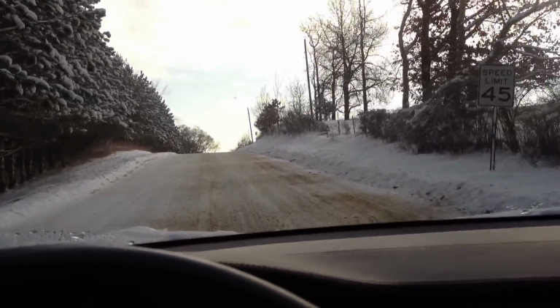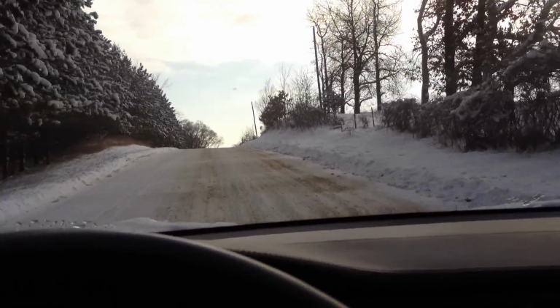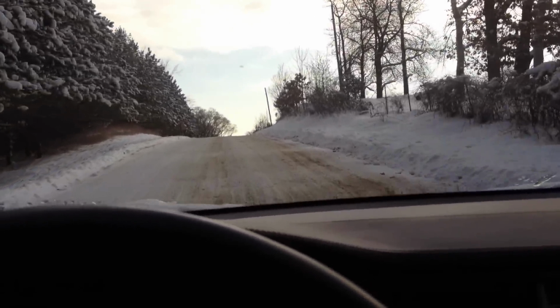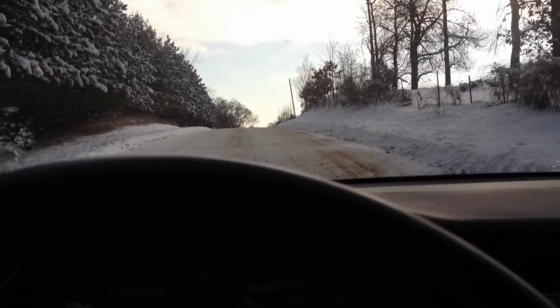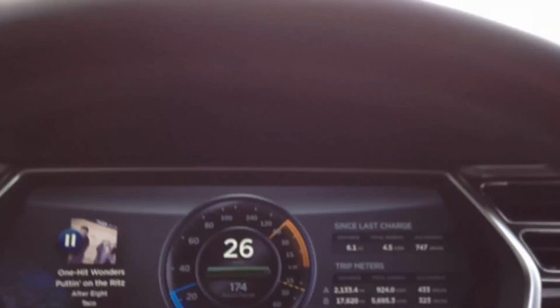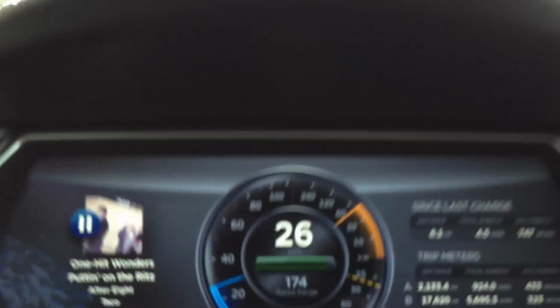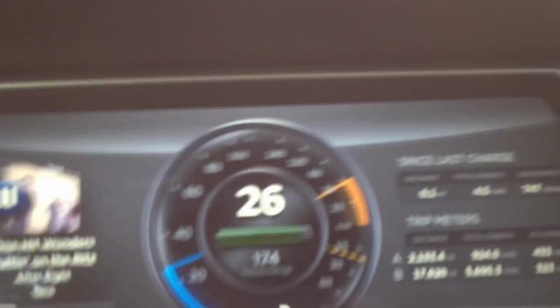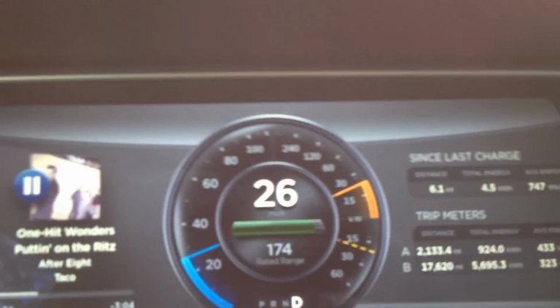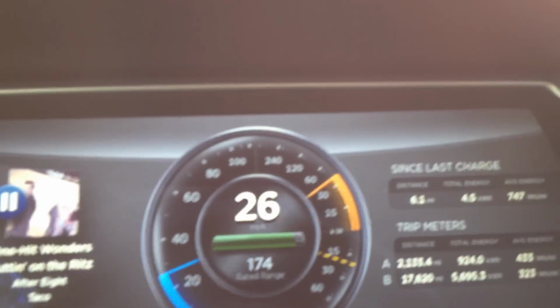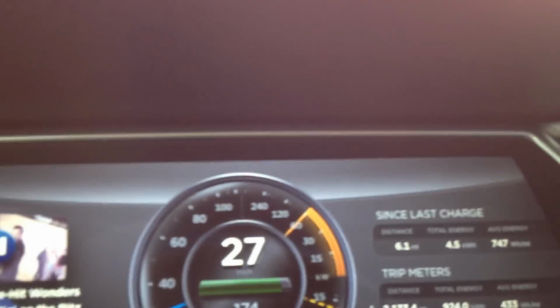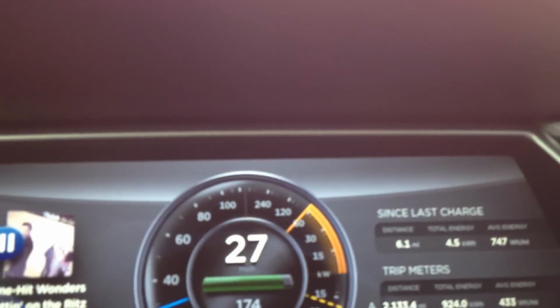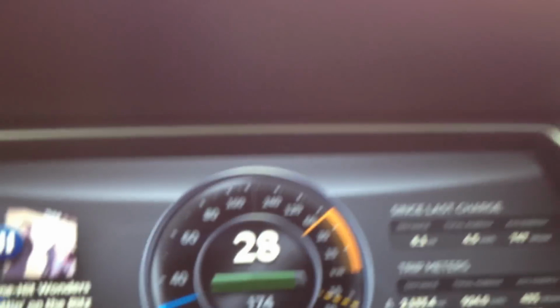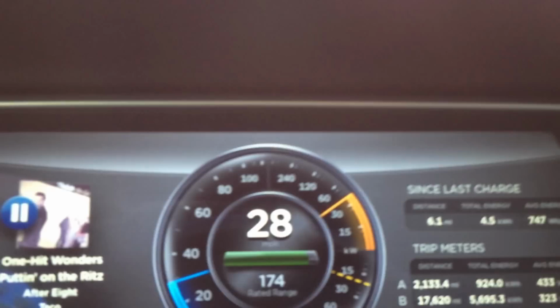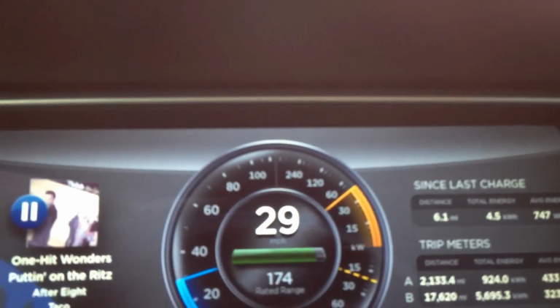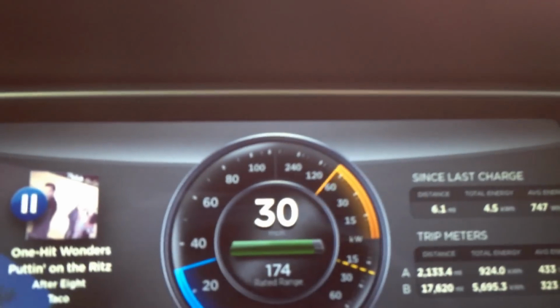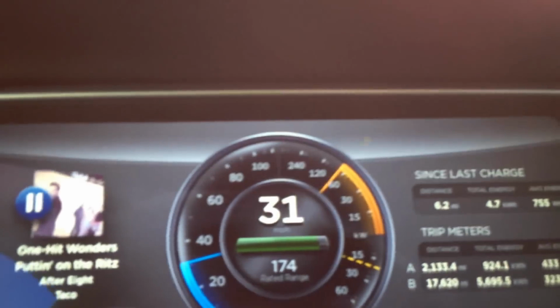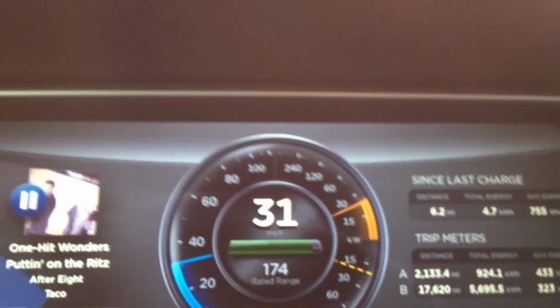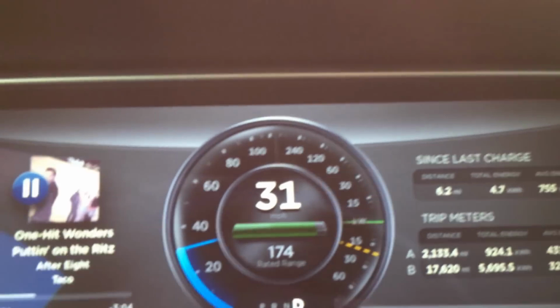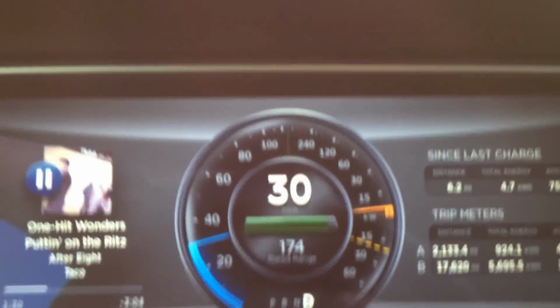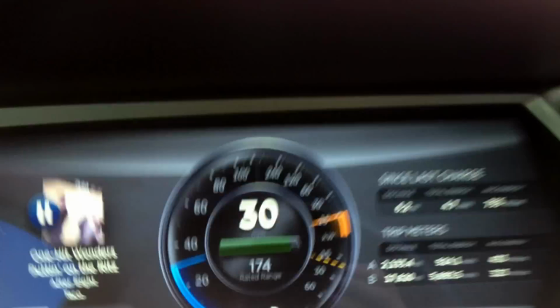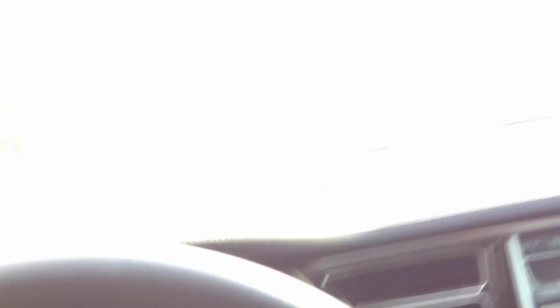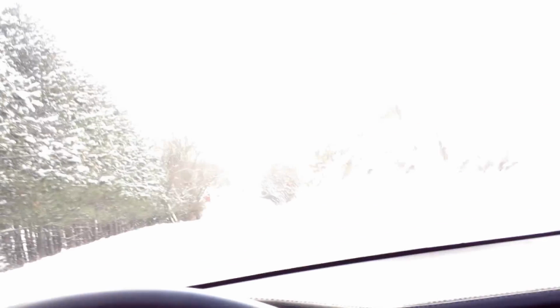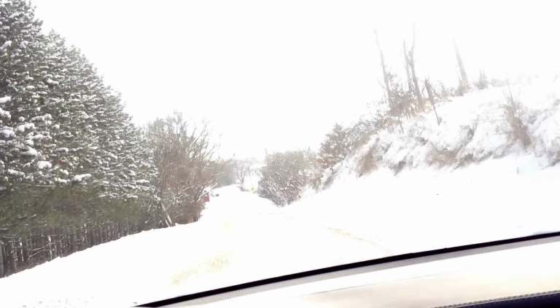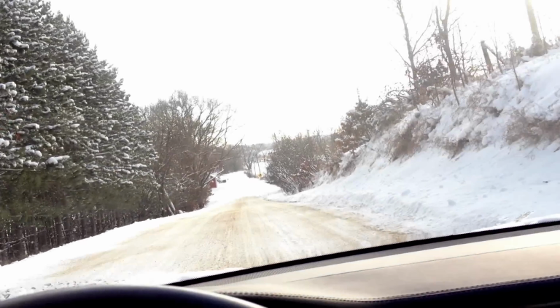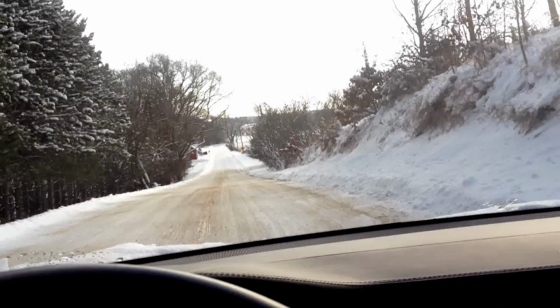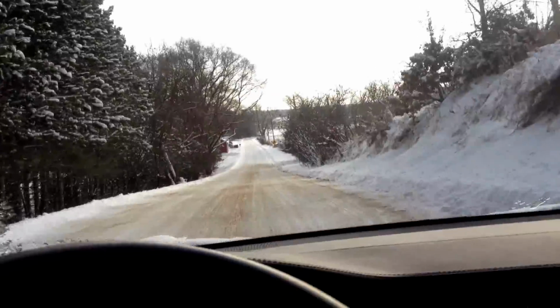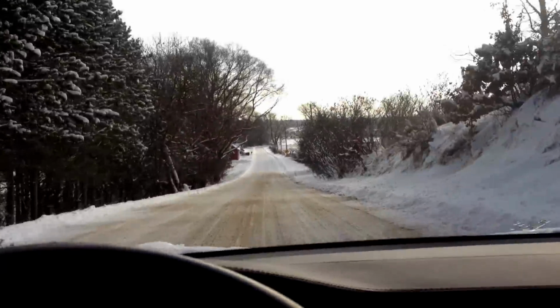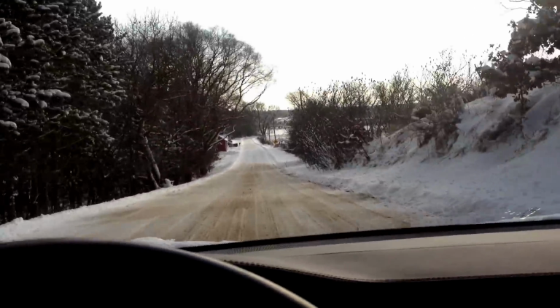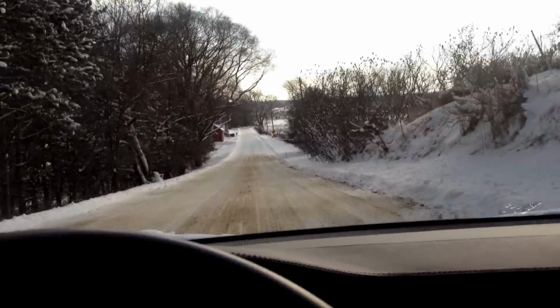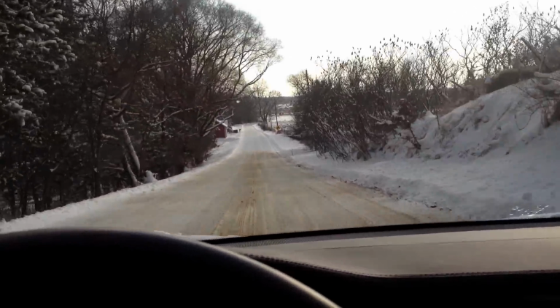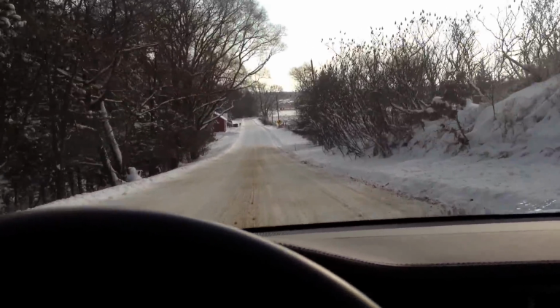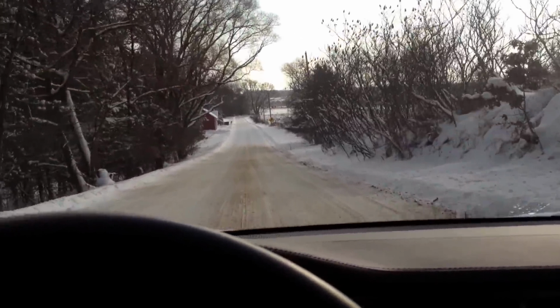And with traction control on, you guys missed it, but that traction control was firing like you can't believe.